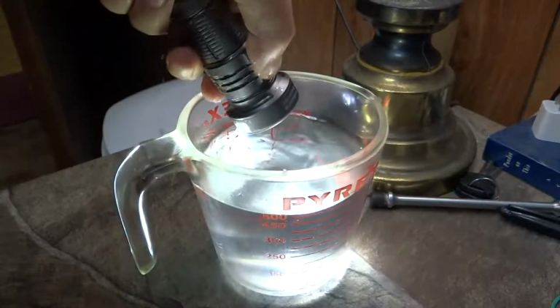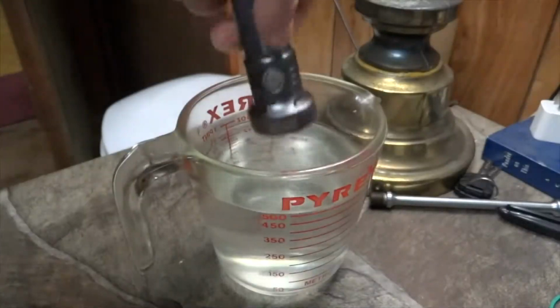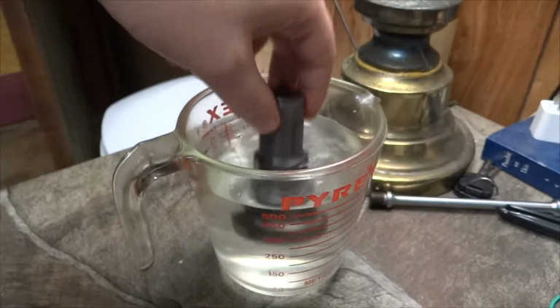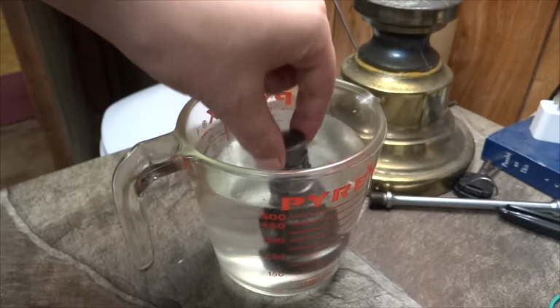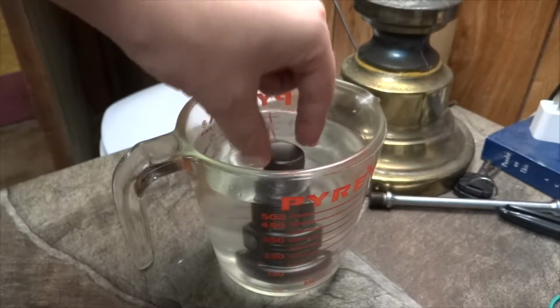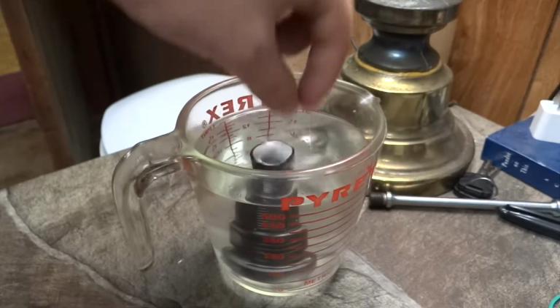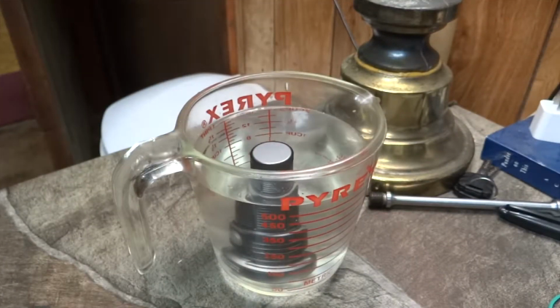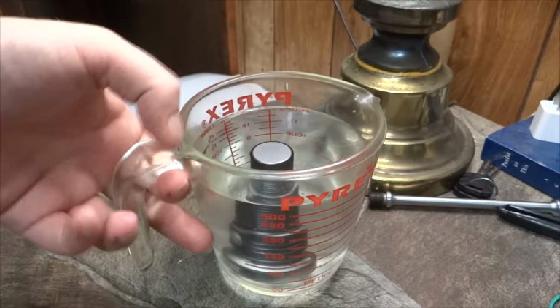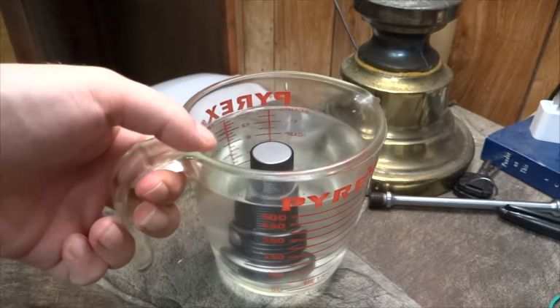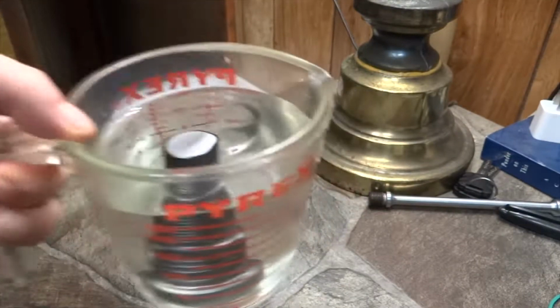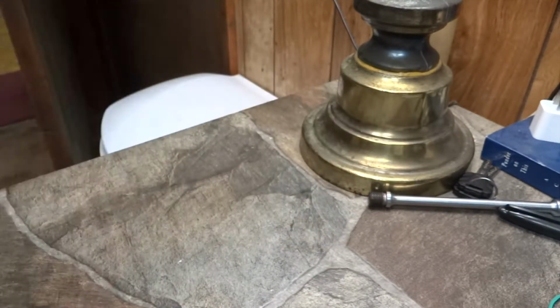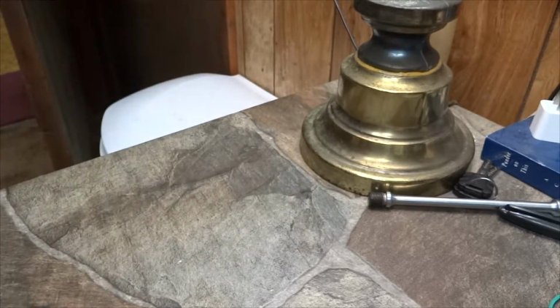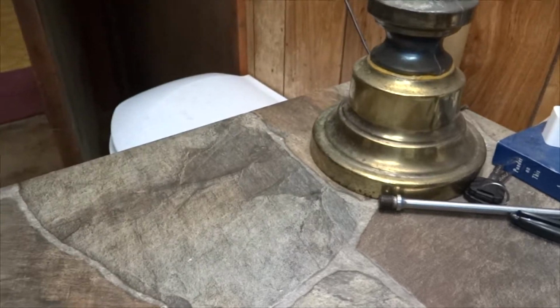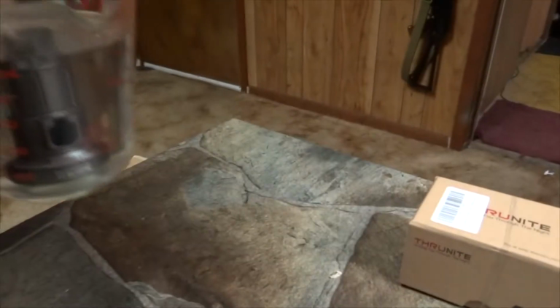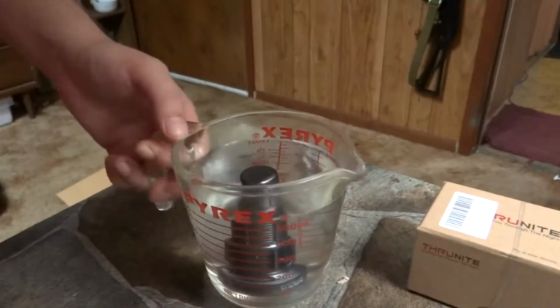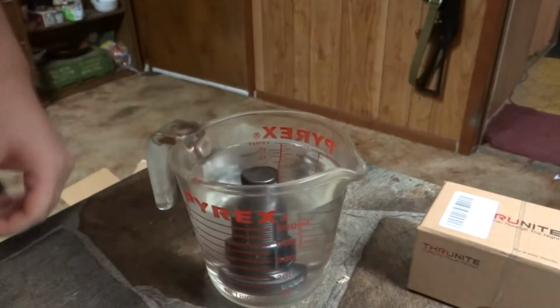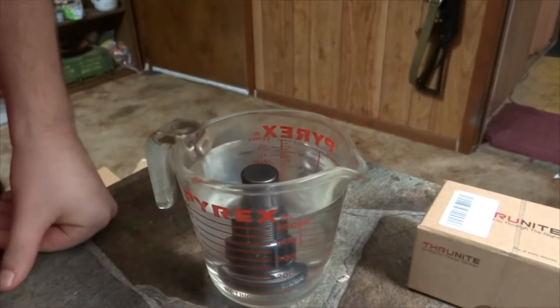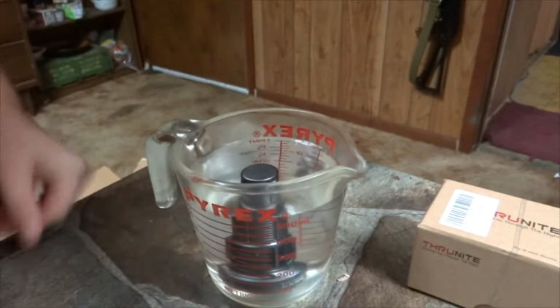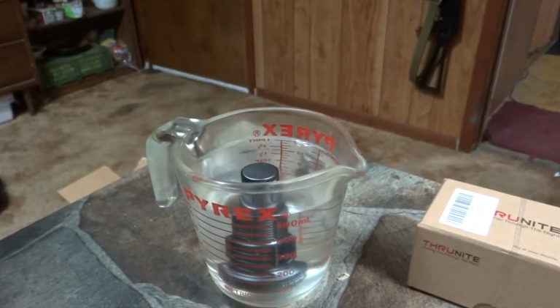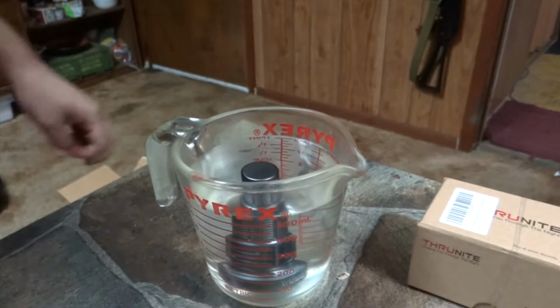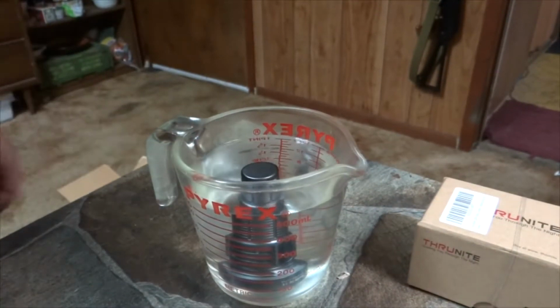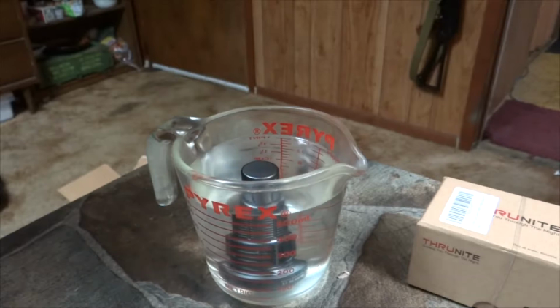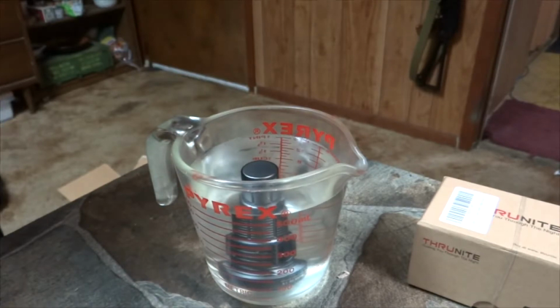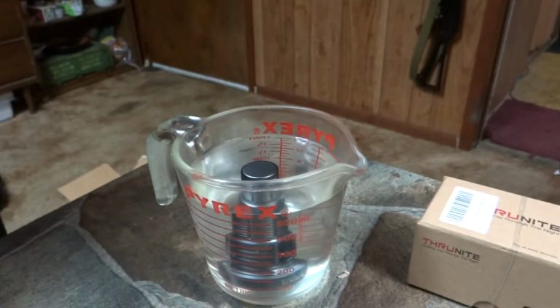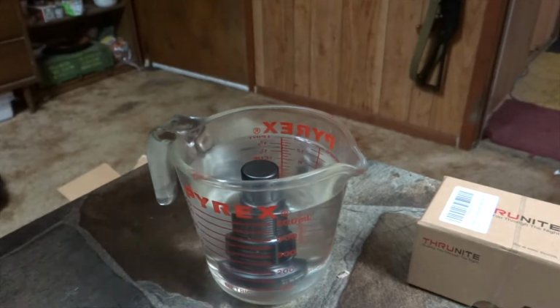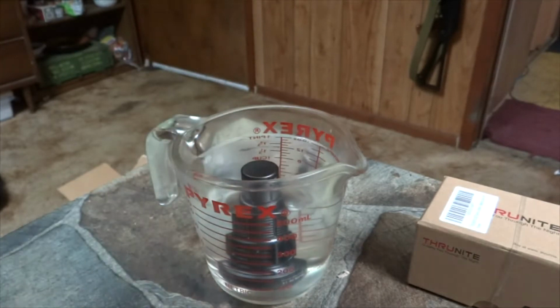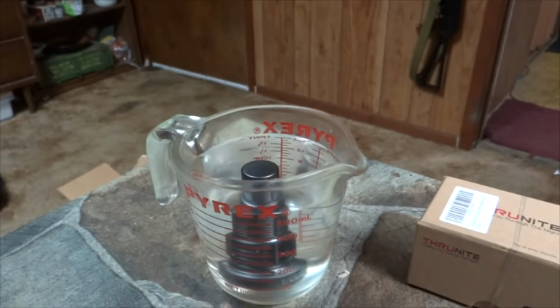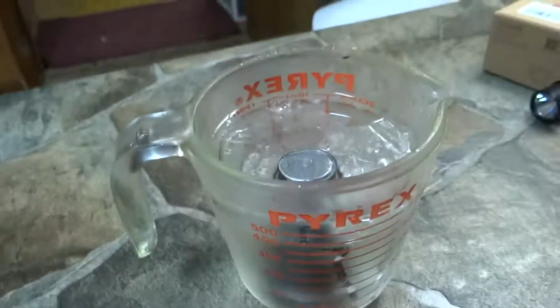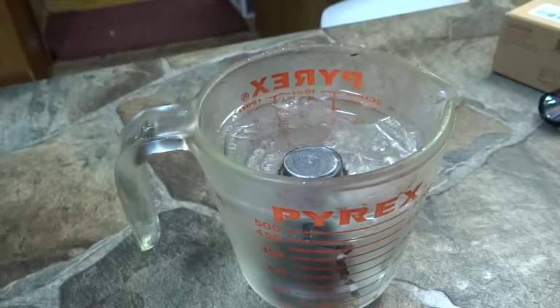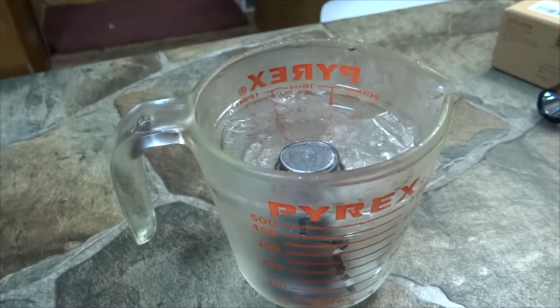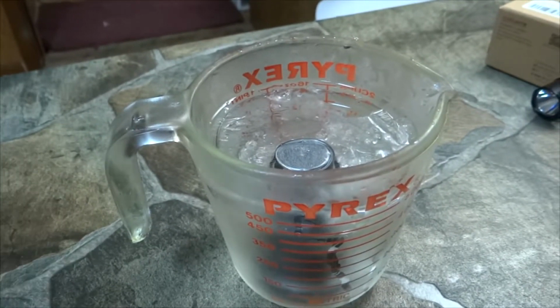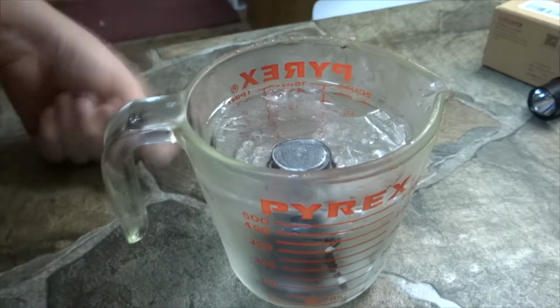I got a retarded idea — before every time I fire up the camera, we'll use this light in the water and see if it works afterwards. It's like a frozen bastard stuck in ice.